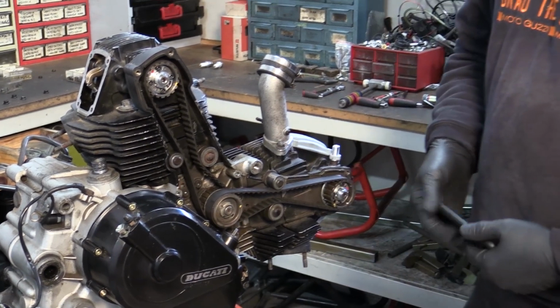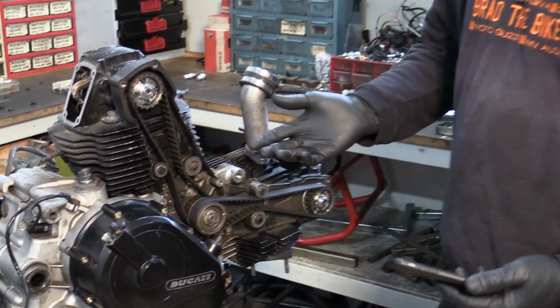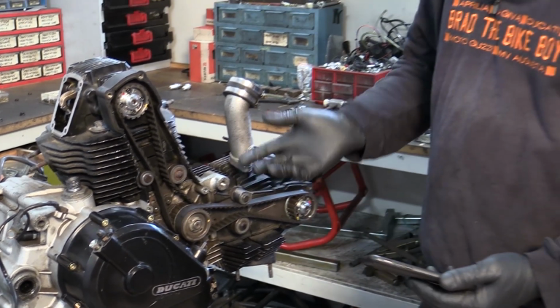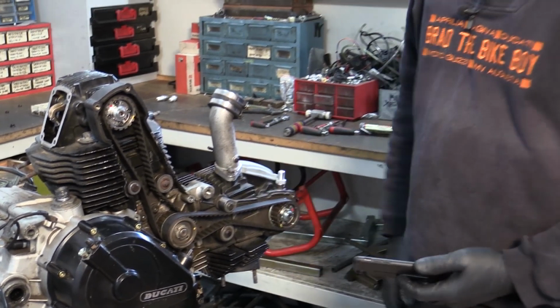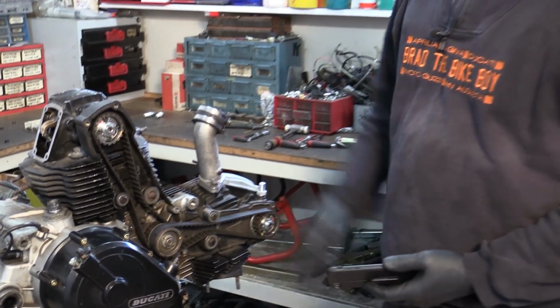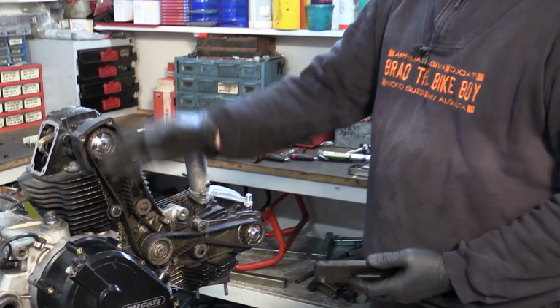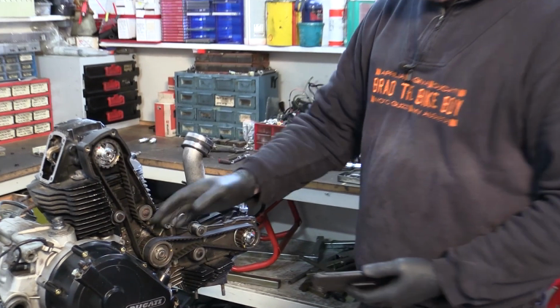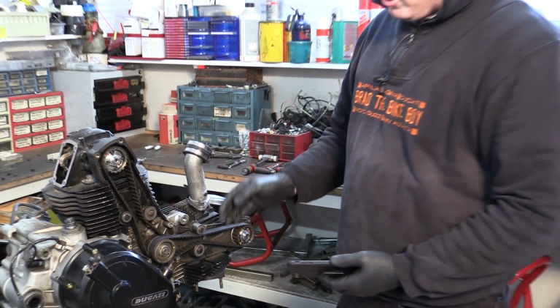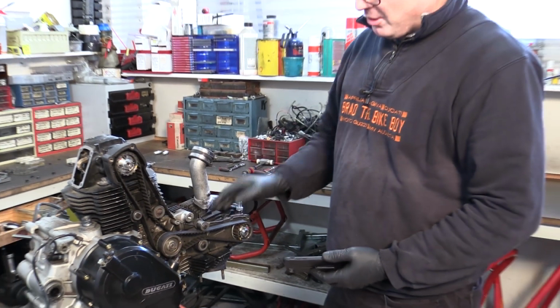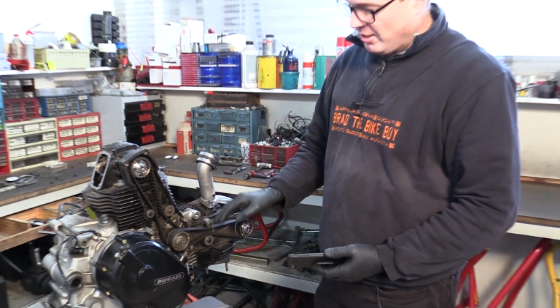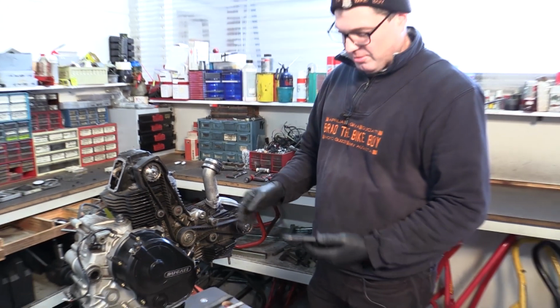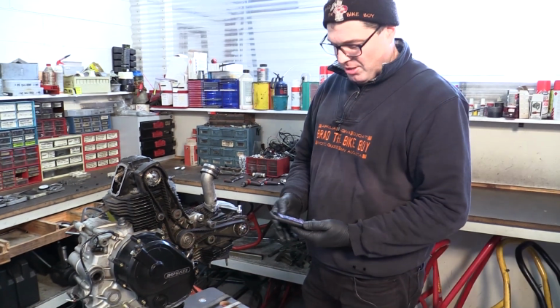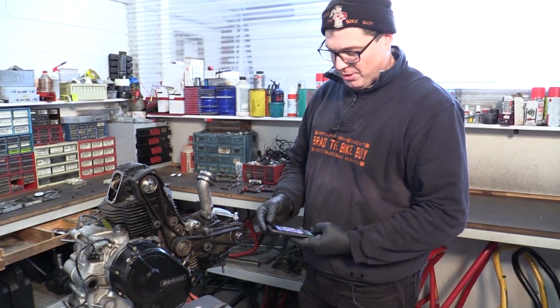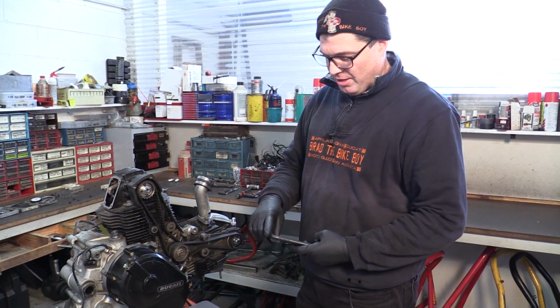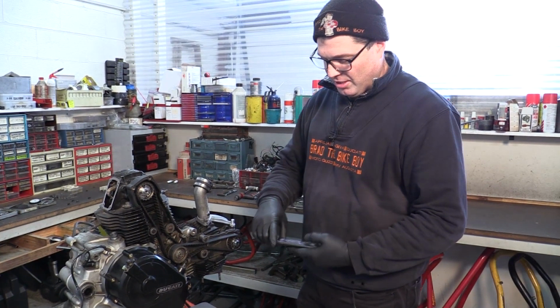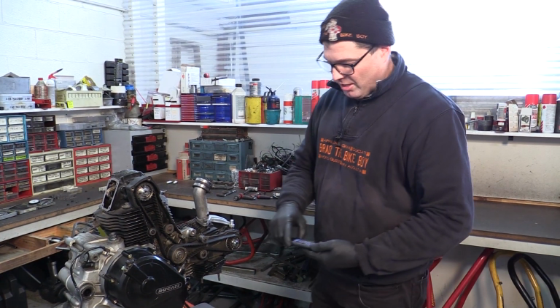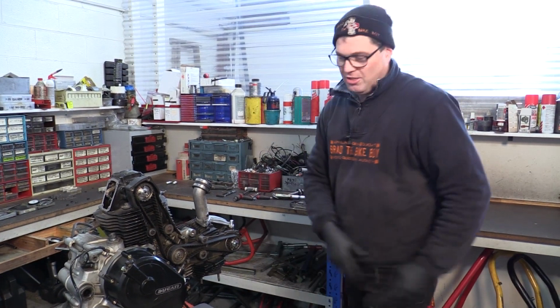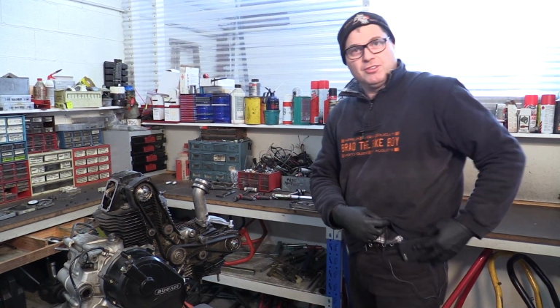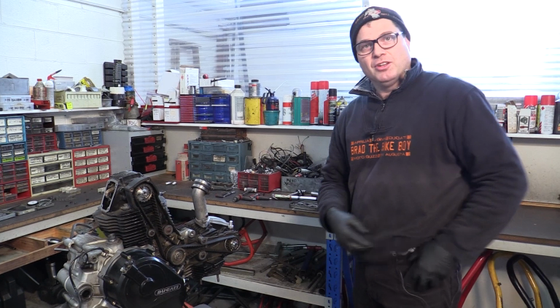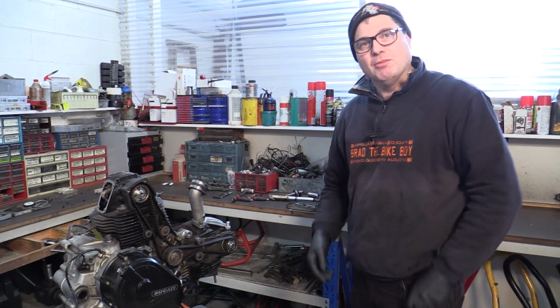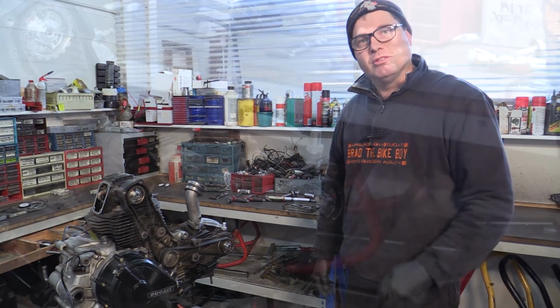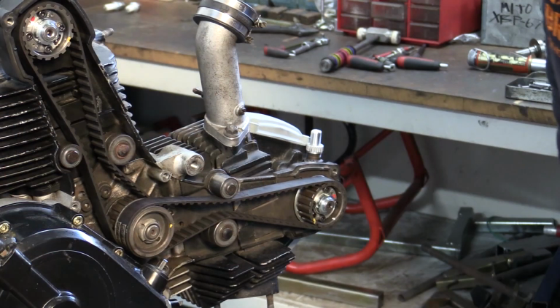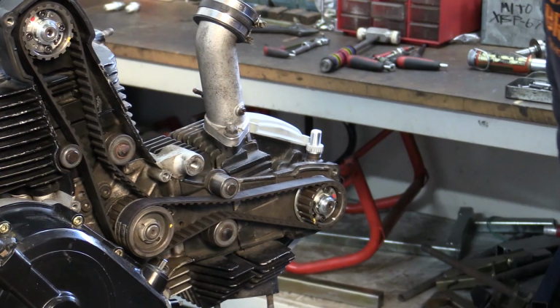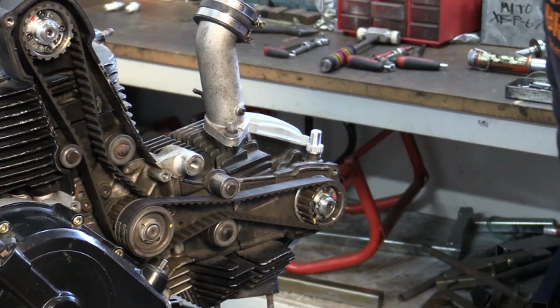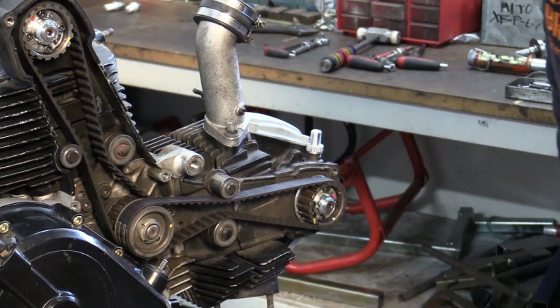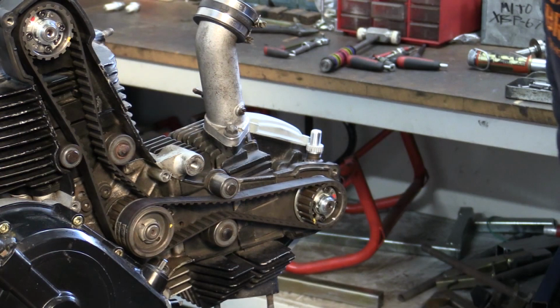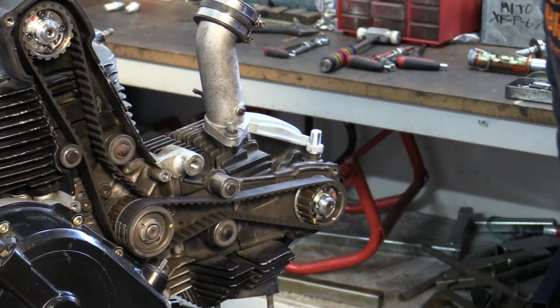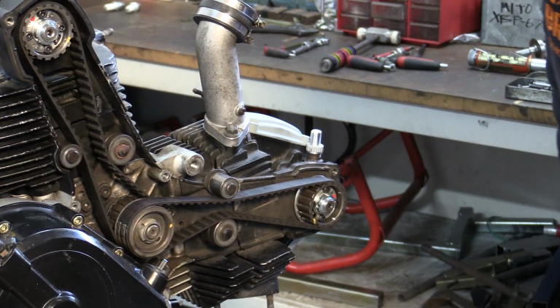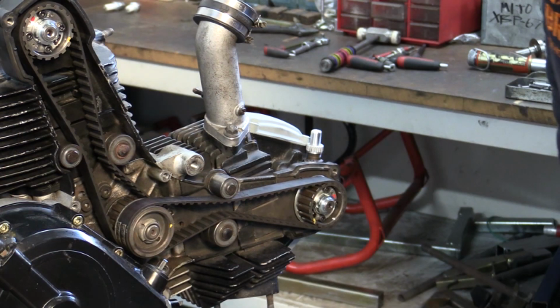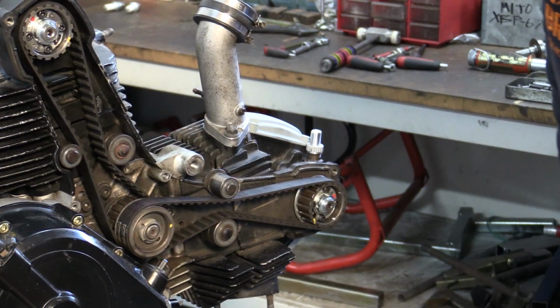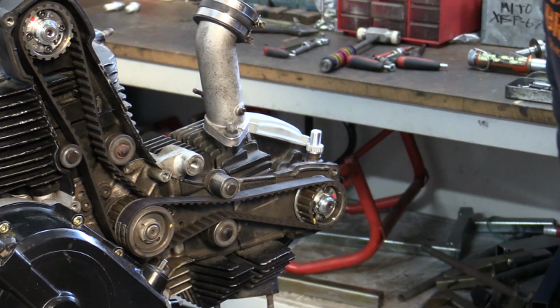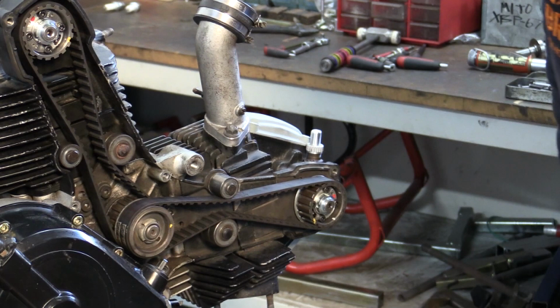So that's belts on and adjusted. They have been turned over a lot of times - that's what I like to do. That's the most important thing, I think: to turn the belts over a lot of times before you actually do the adjustment. And now we can check the cam timing.